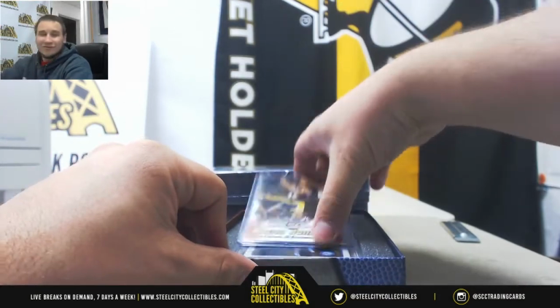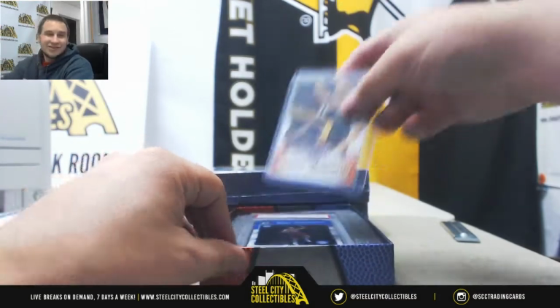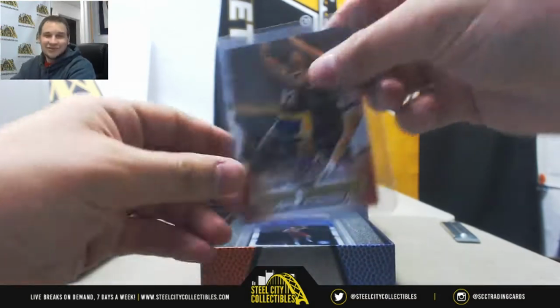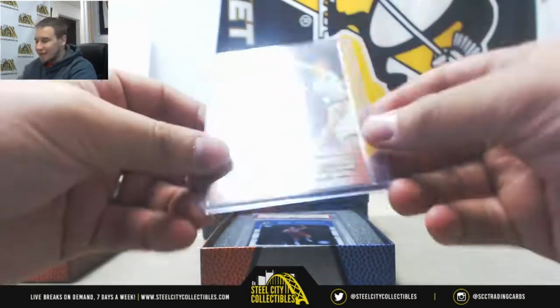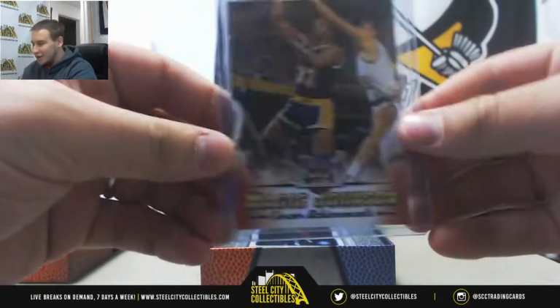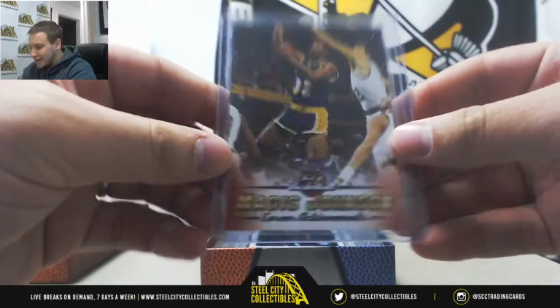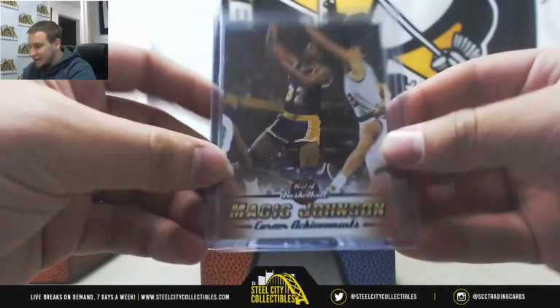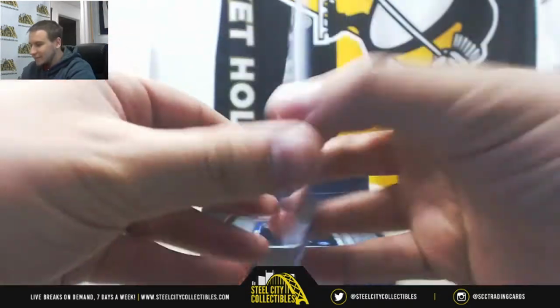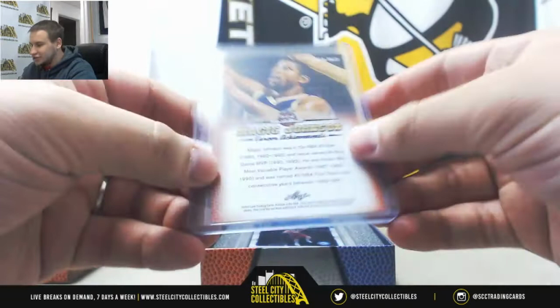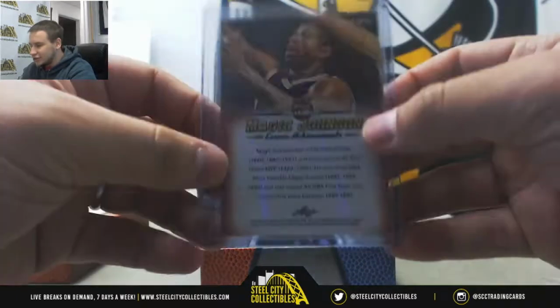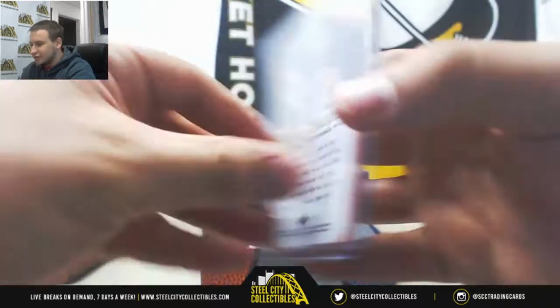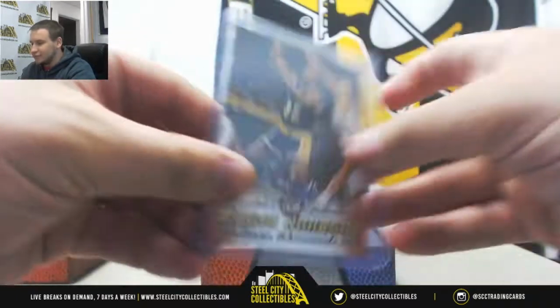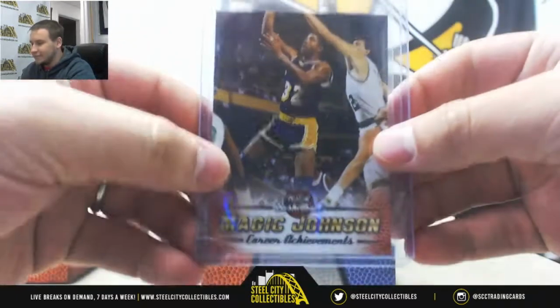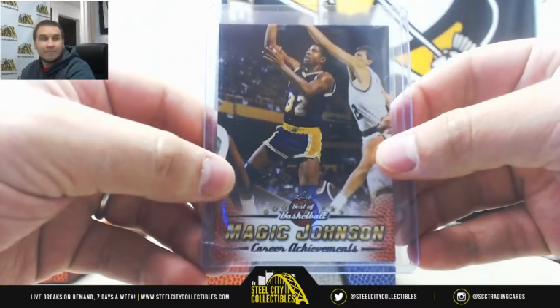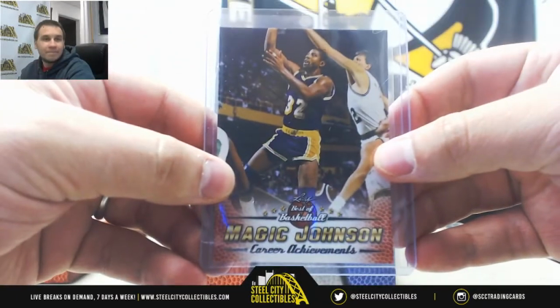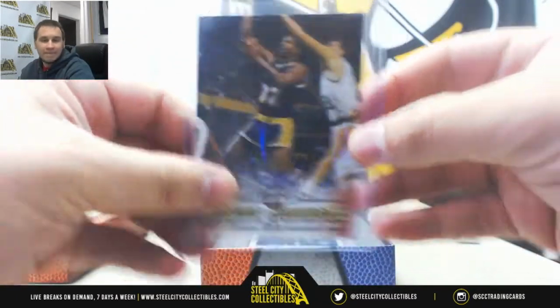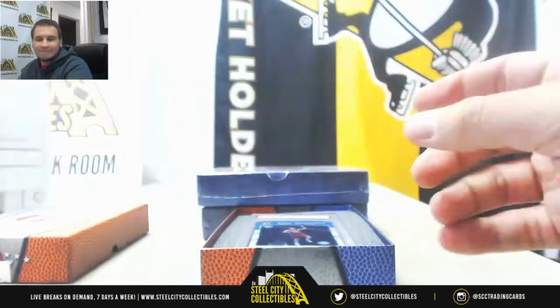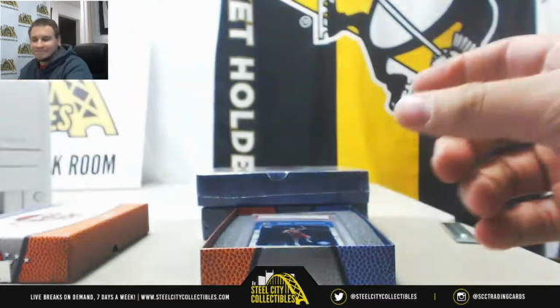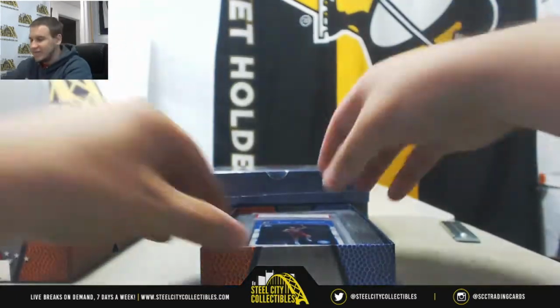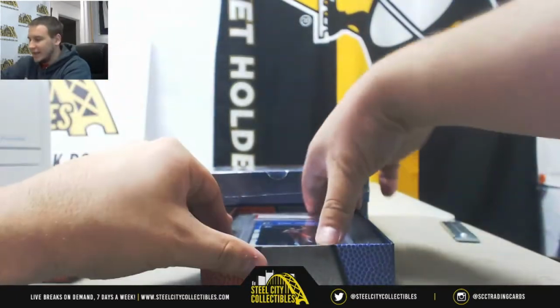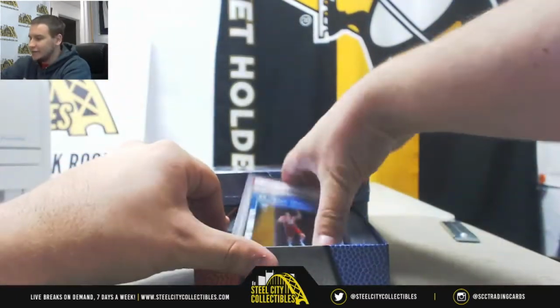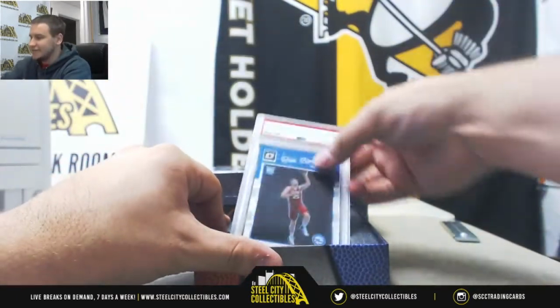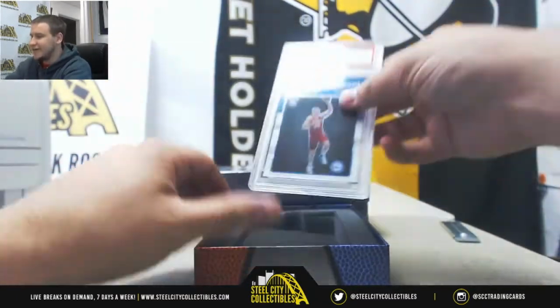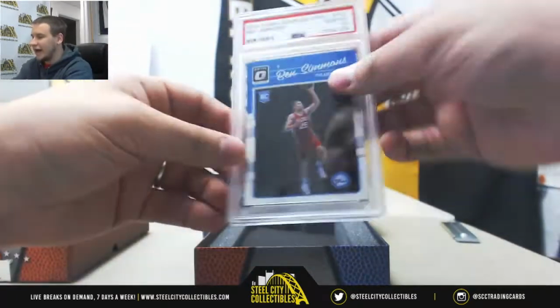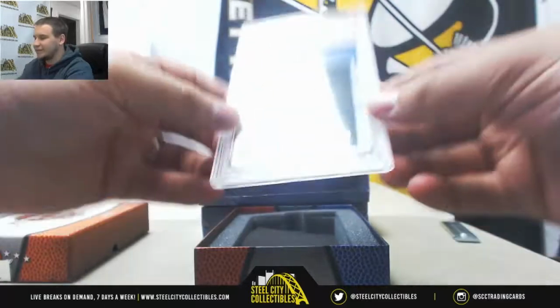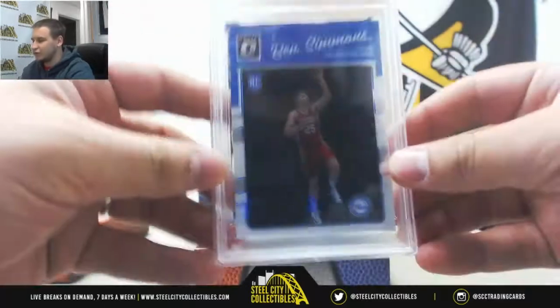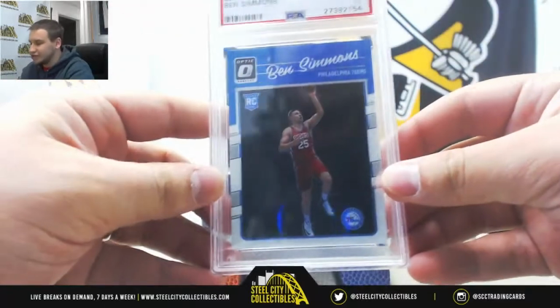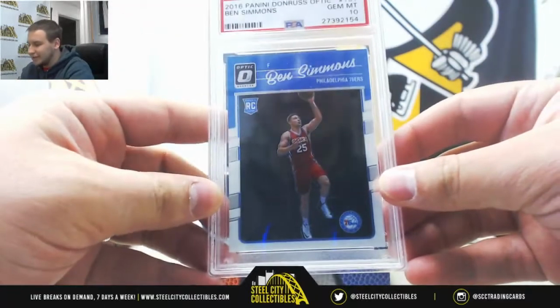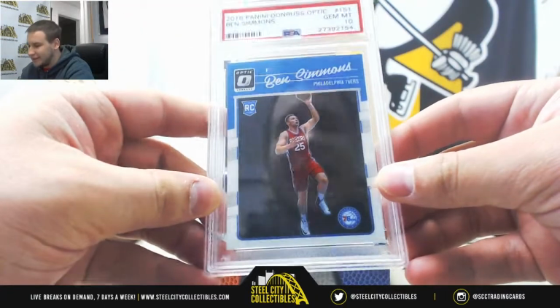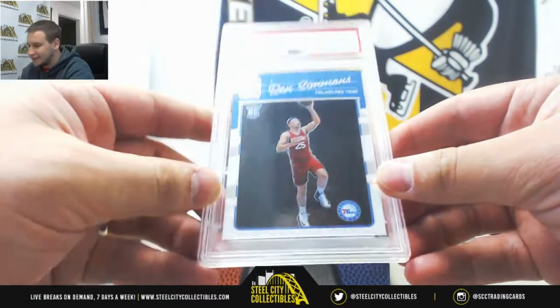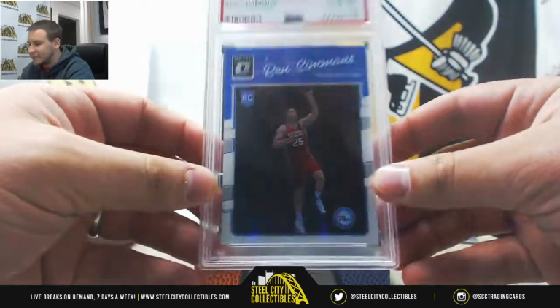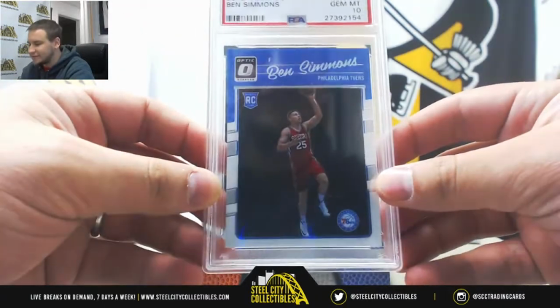Alright, base of Magic Johnson, card three. And 2016 Optic rookie, Gem Mint 10 PSA, Ben Simmons.